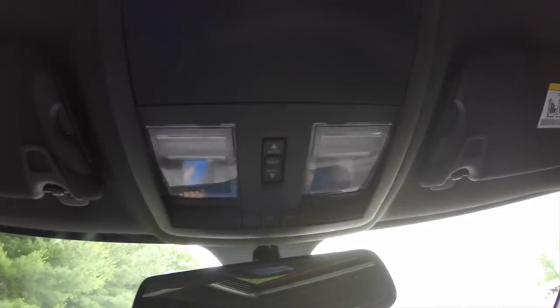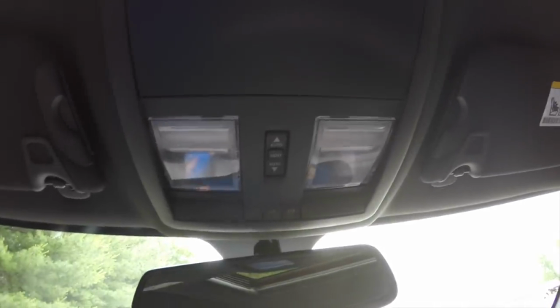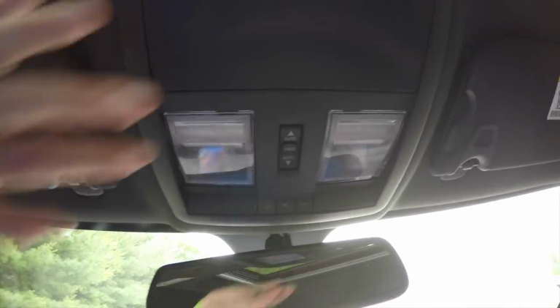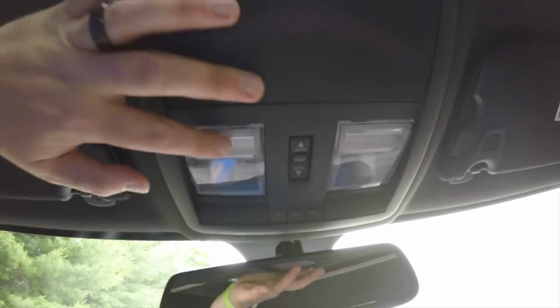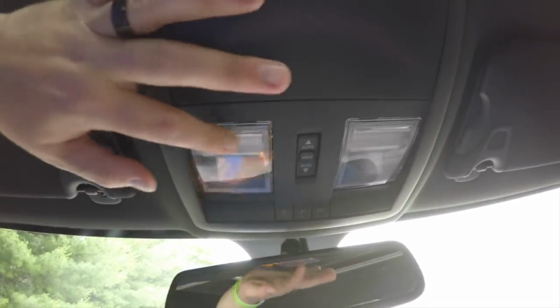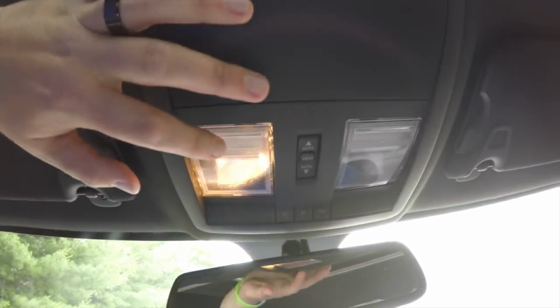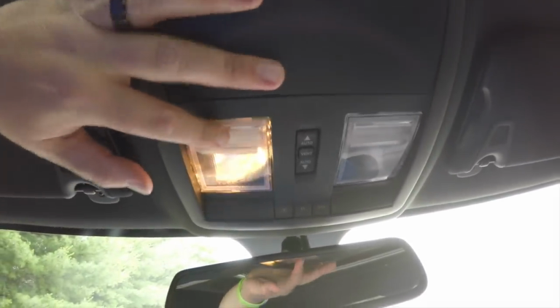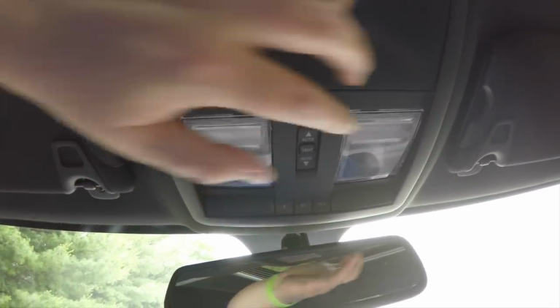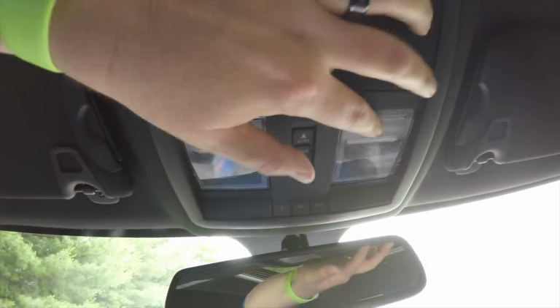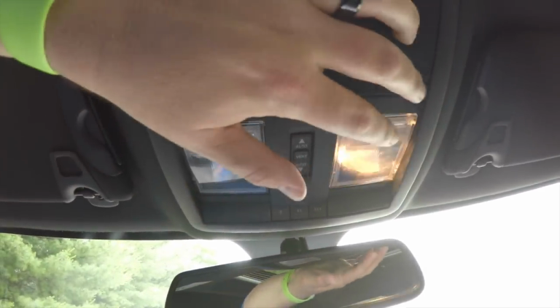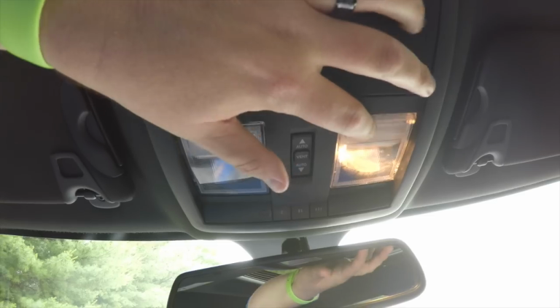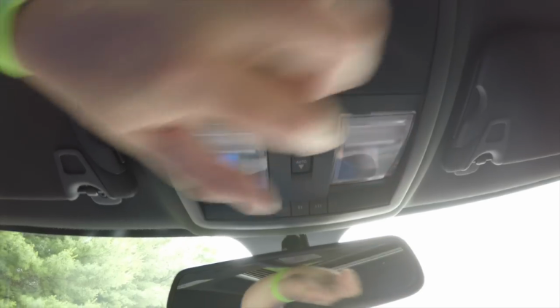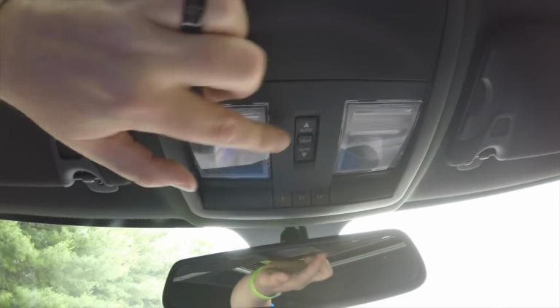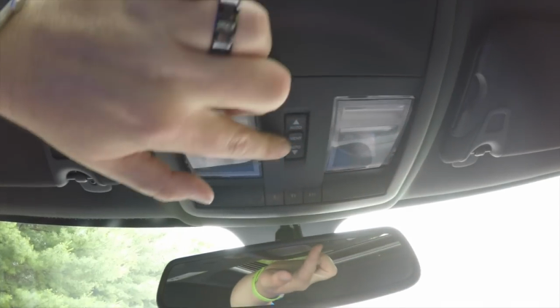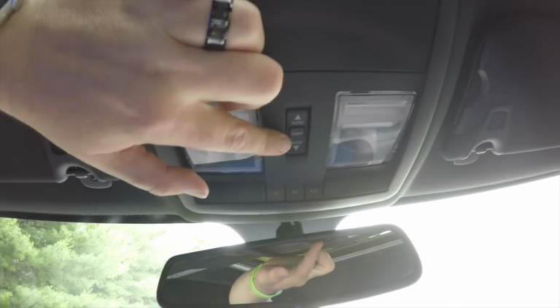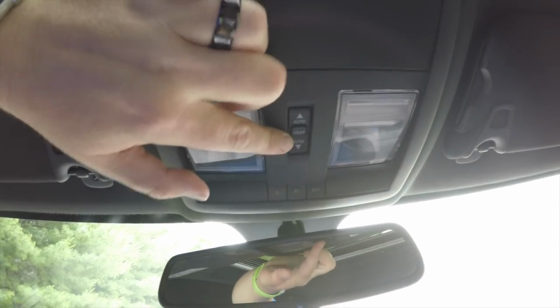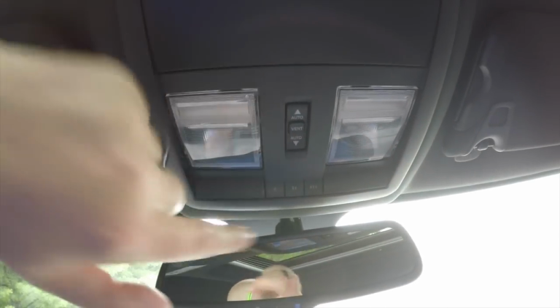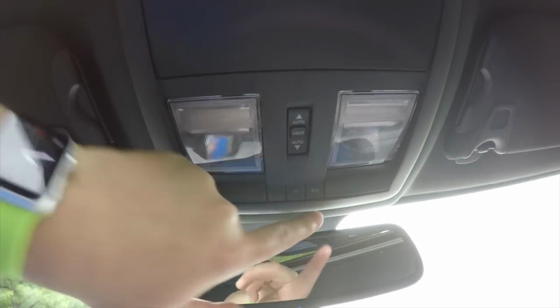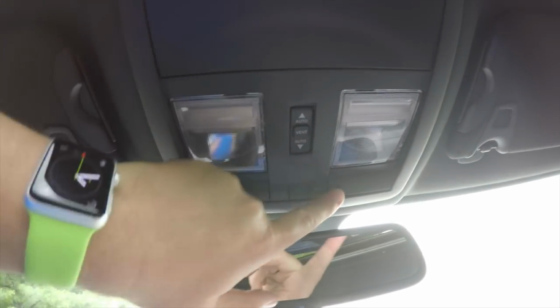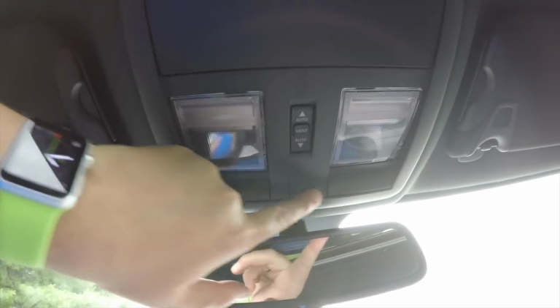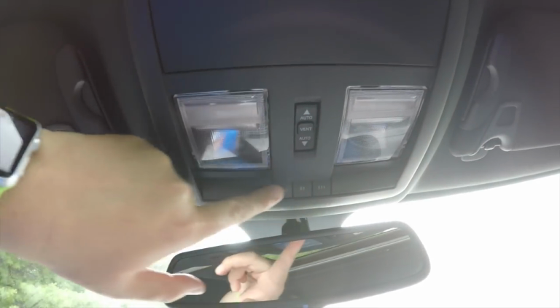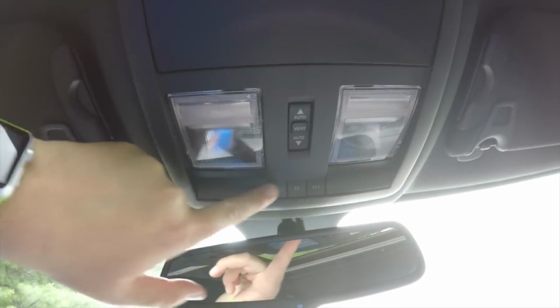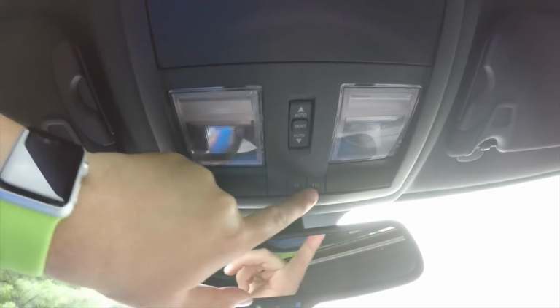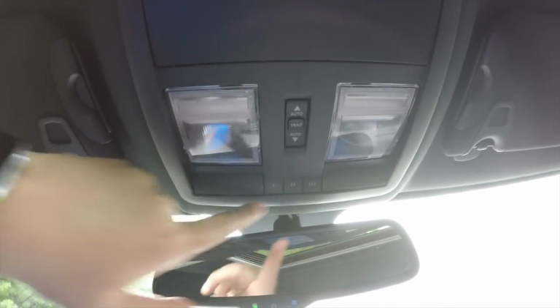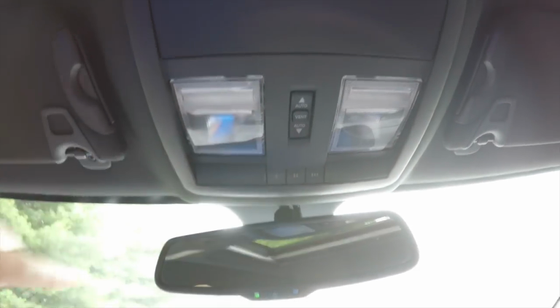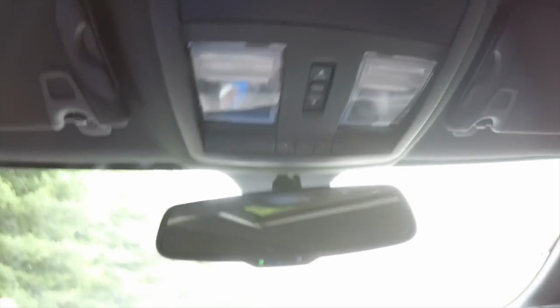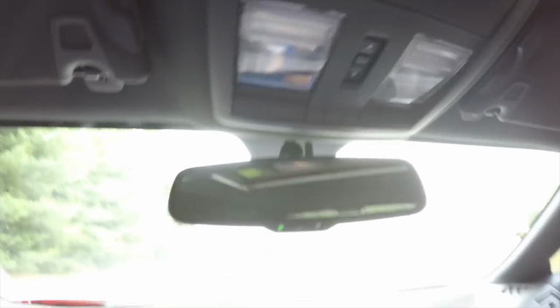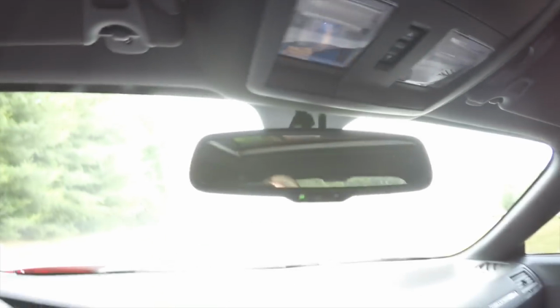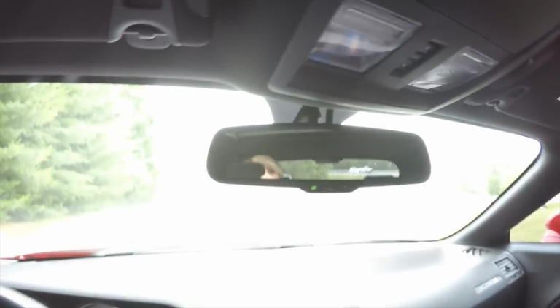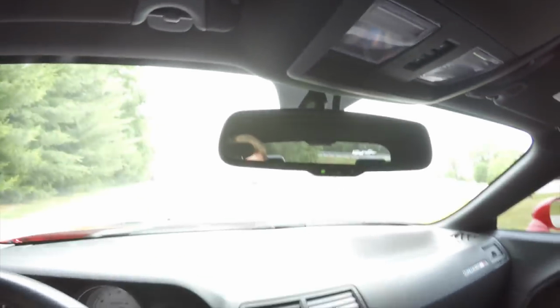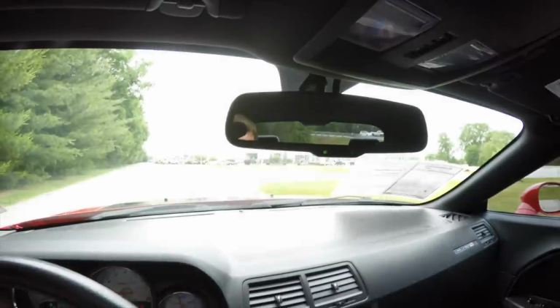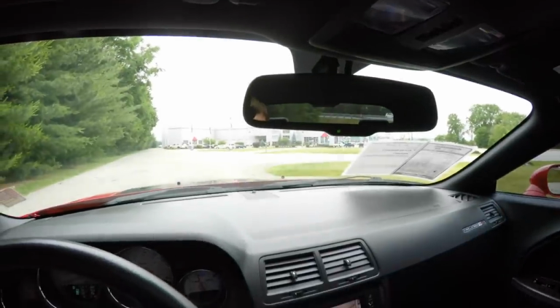Looking overhead, you do have overhead map lights, a power sunroof control, and you've also got the Homelink universal garage door opener and automatic dimming rear view mirror.